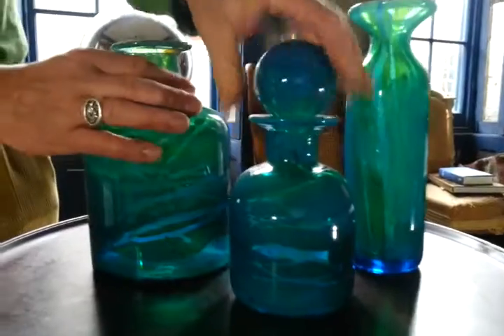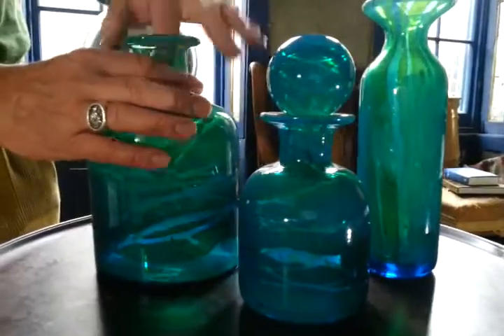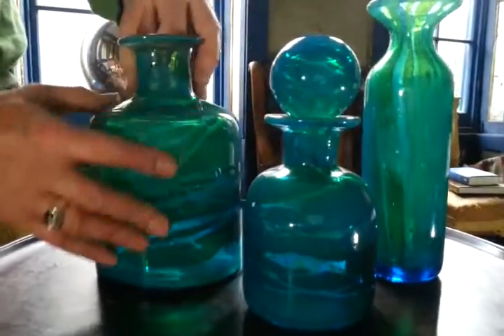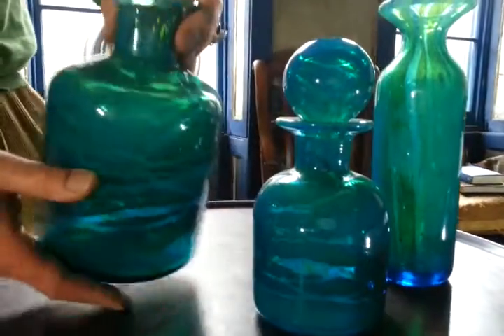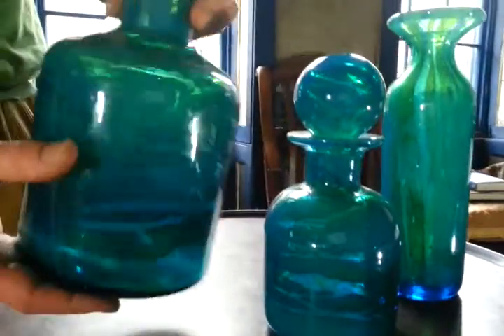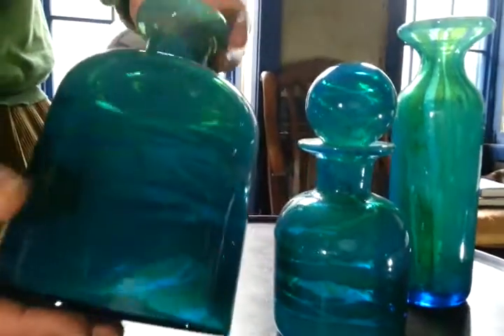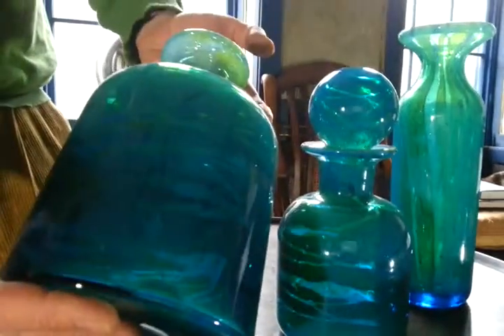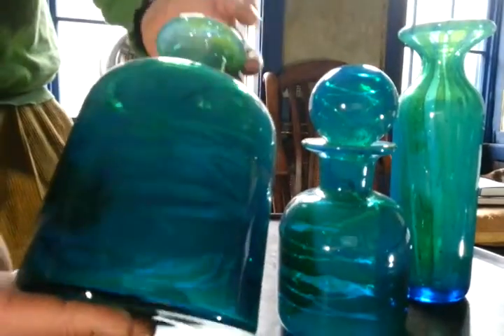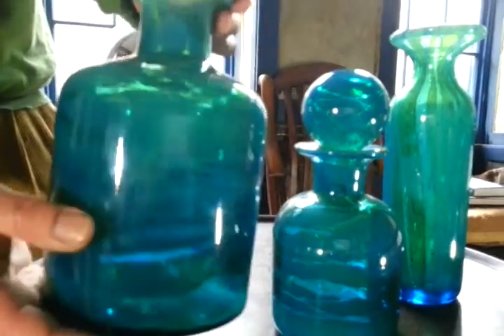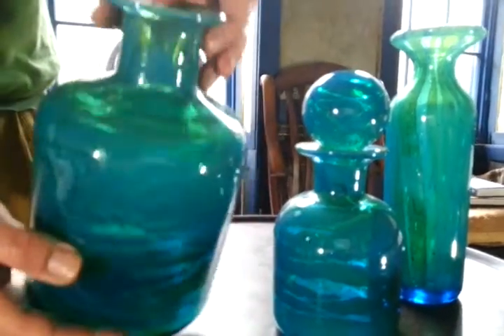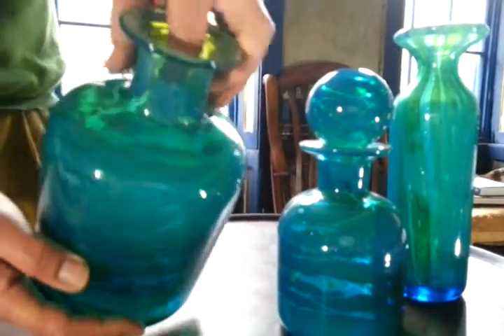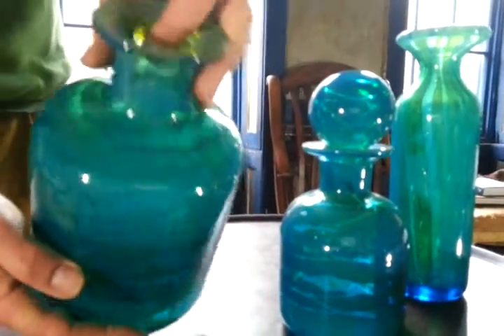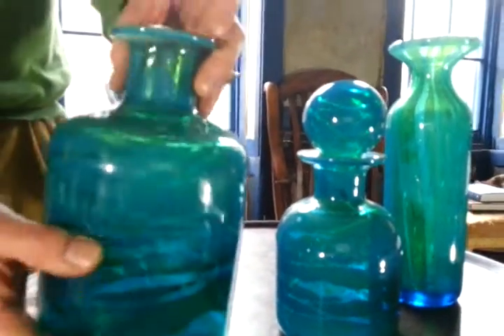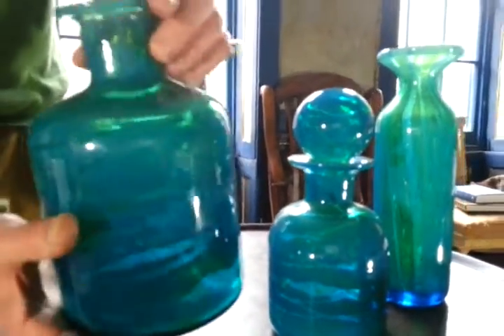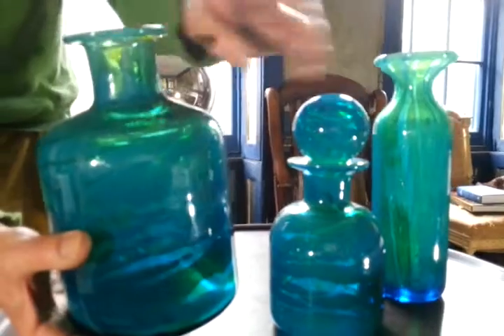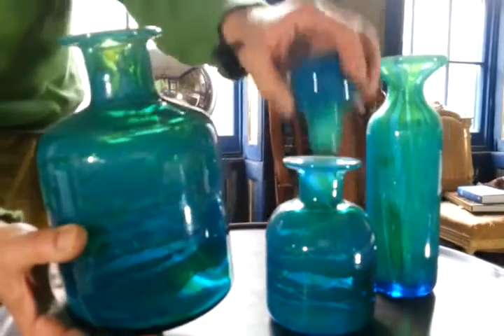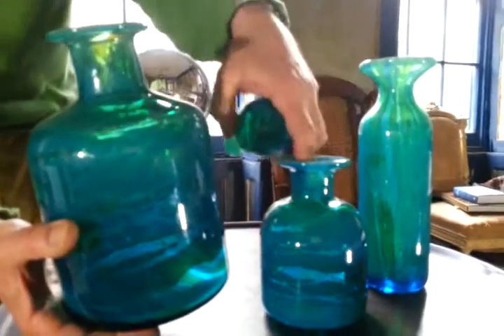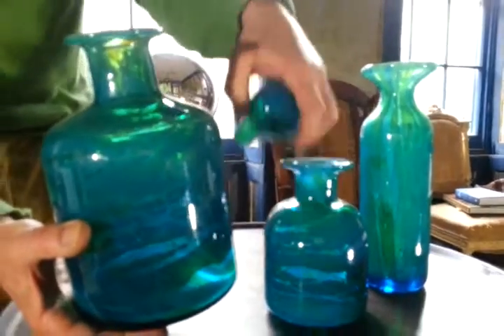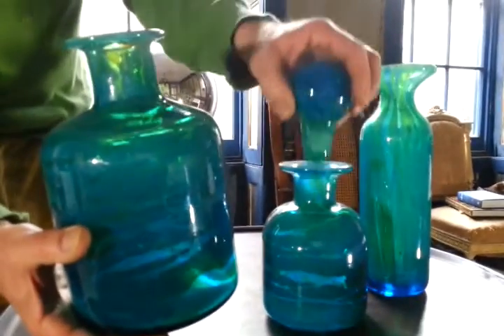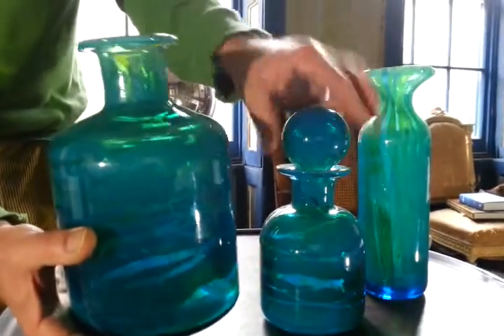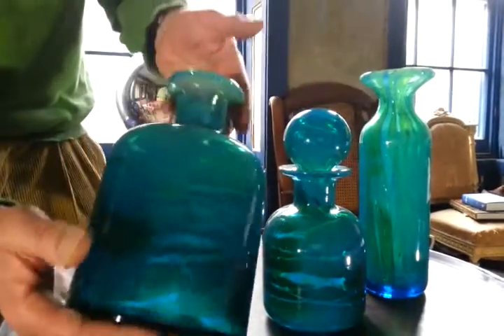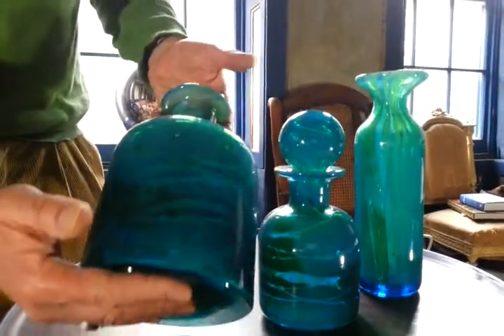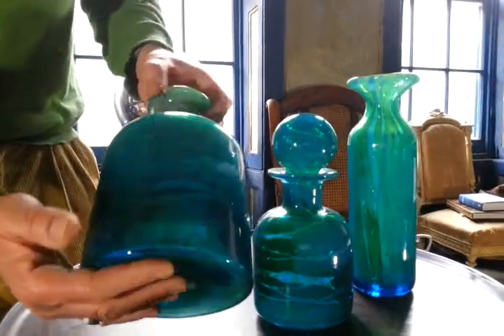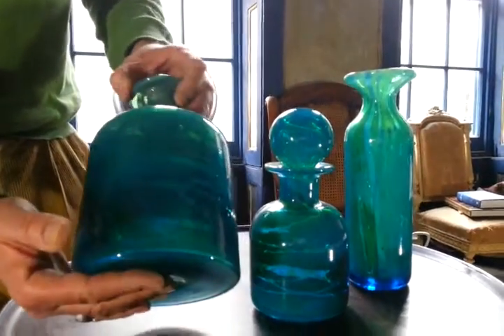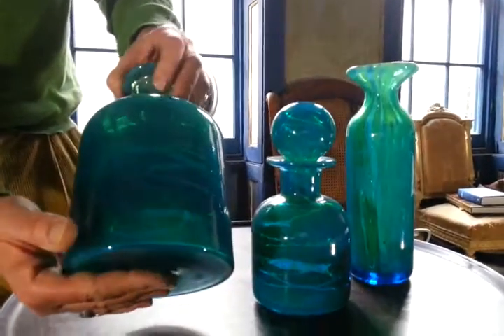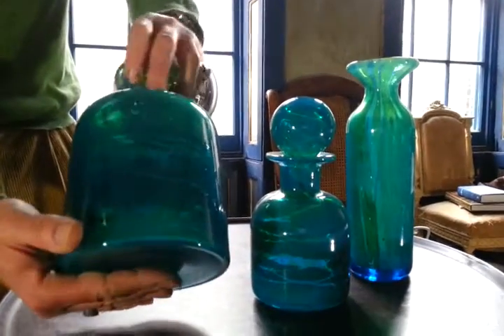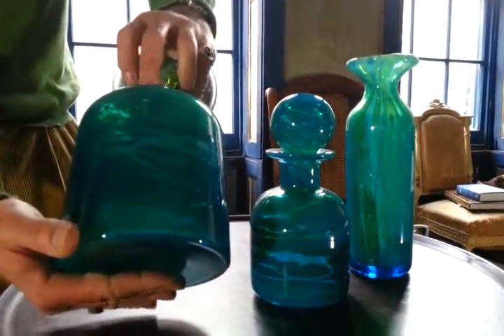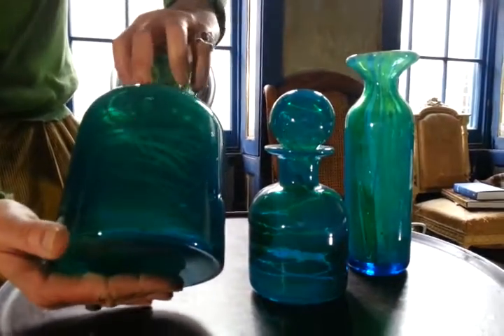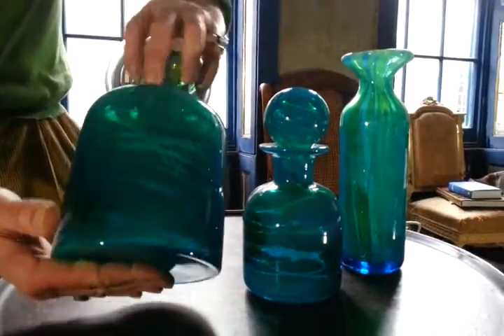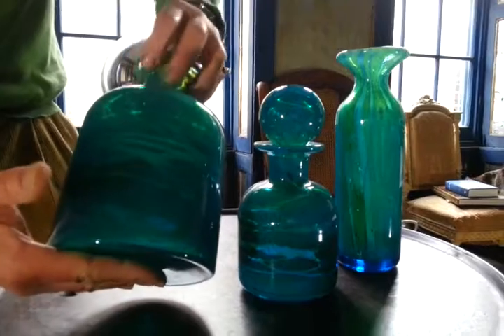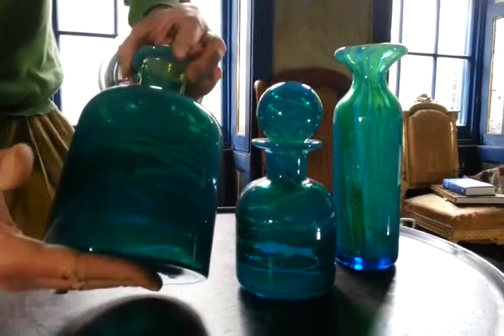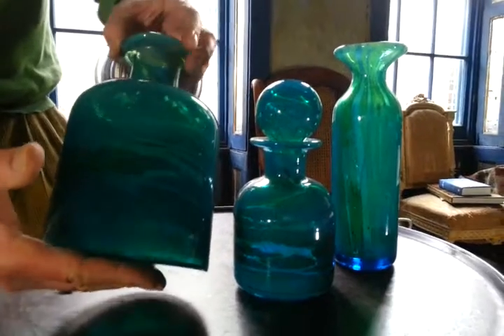And then this vase, which I don't think had any sort of stopper — this larger sort of flagon. It's not sanded for a stopper like the other one is. This large, large vase with a lovely sort of almost like watery ripple in it.